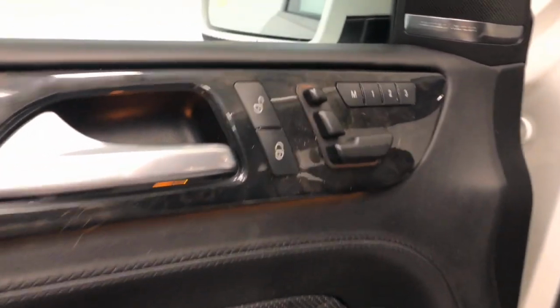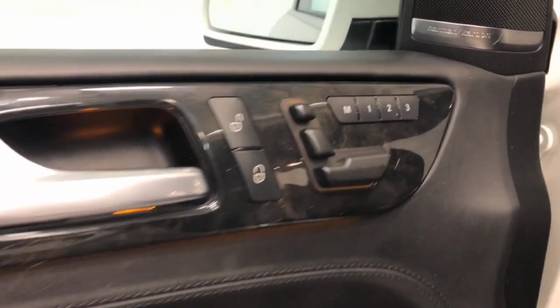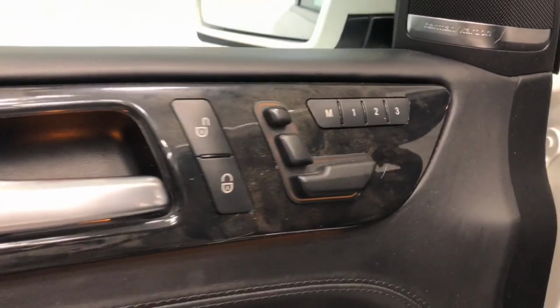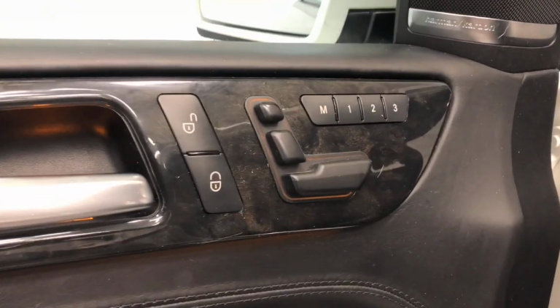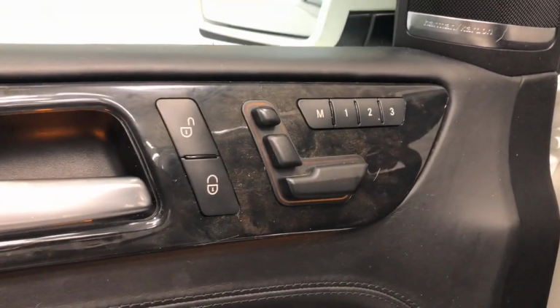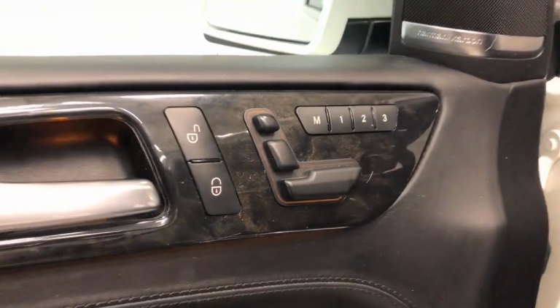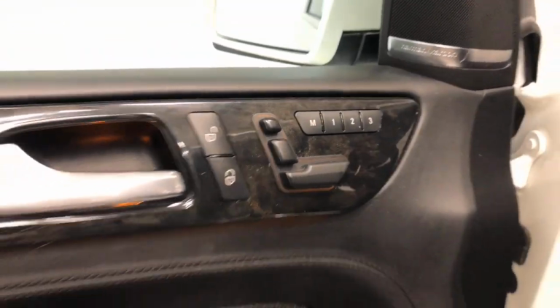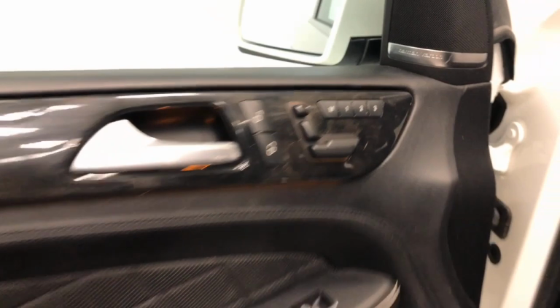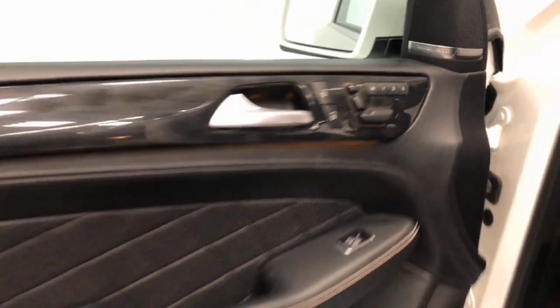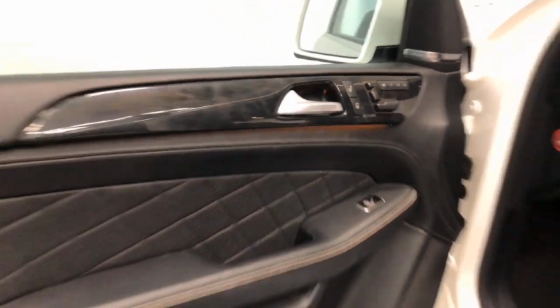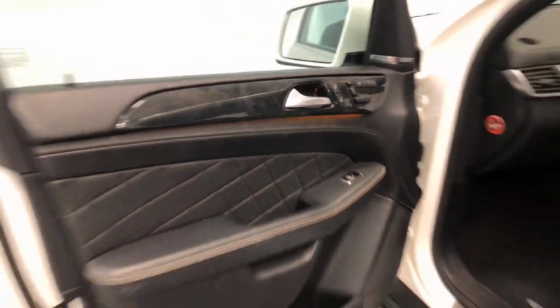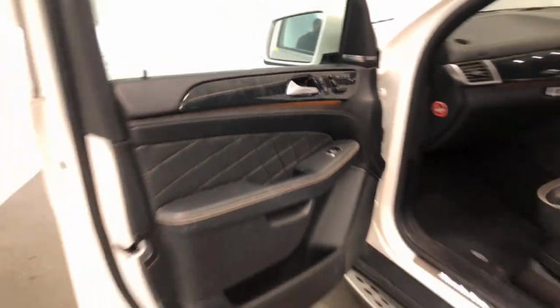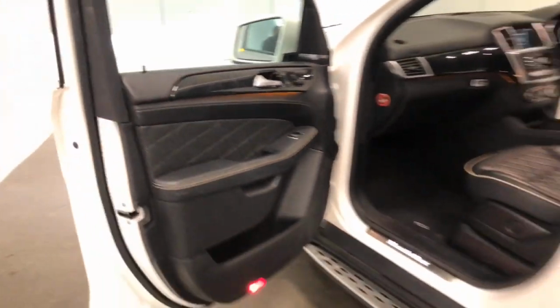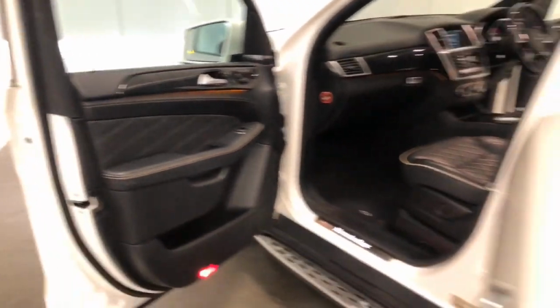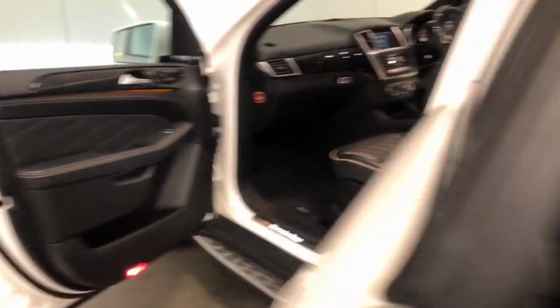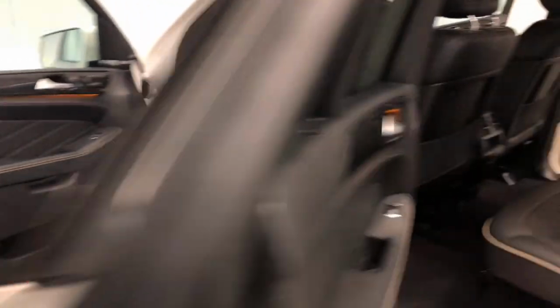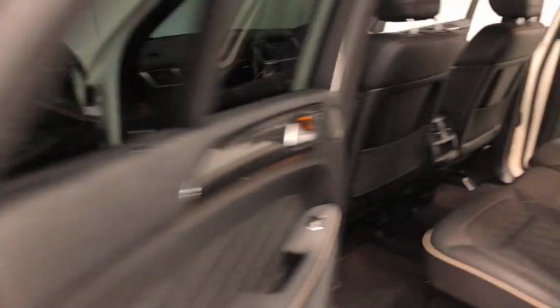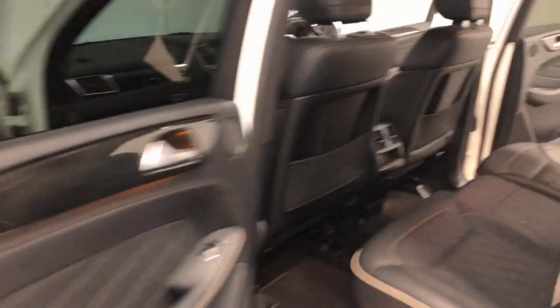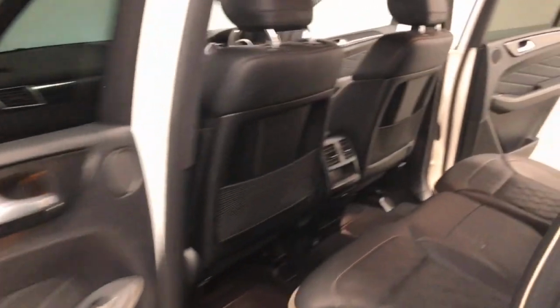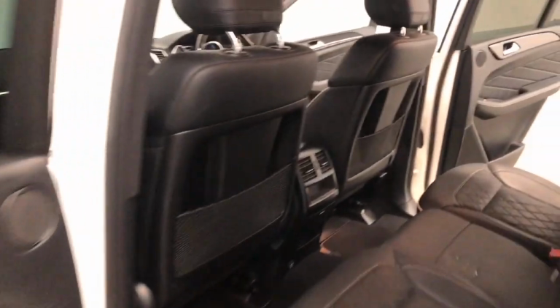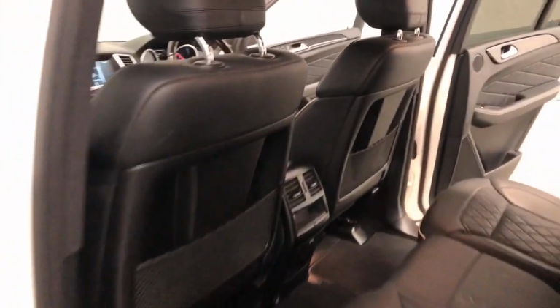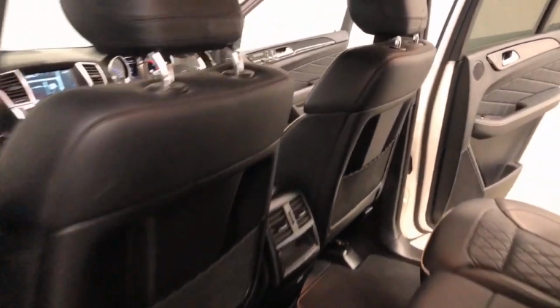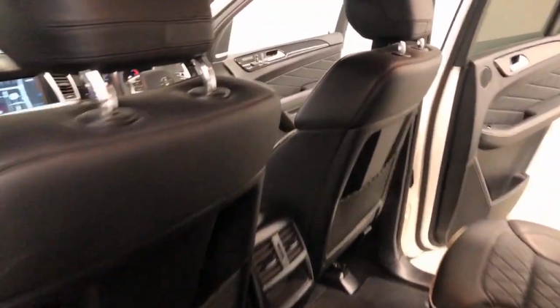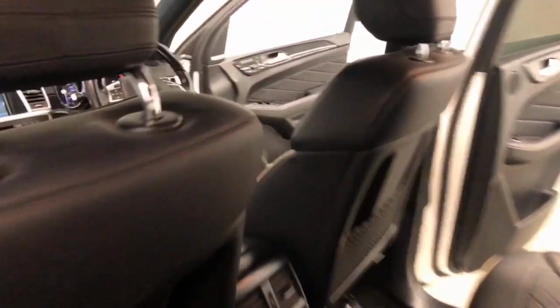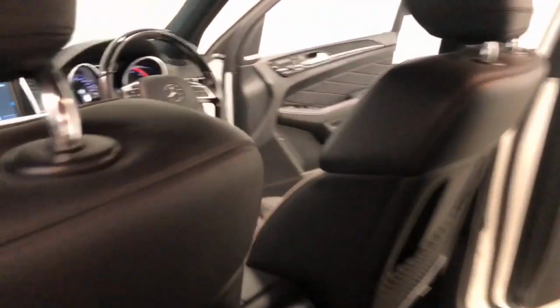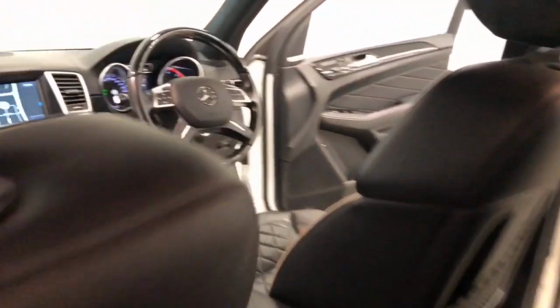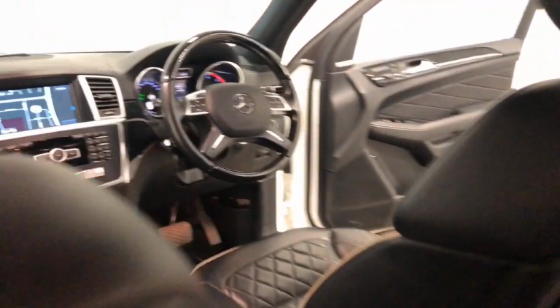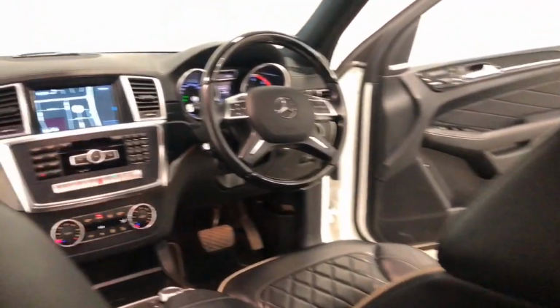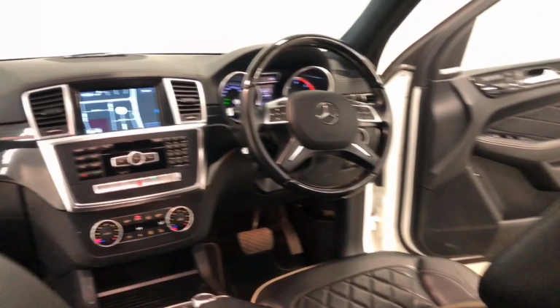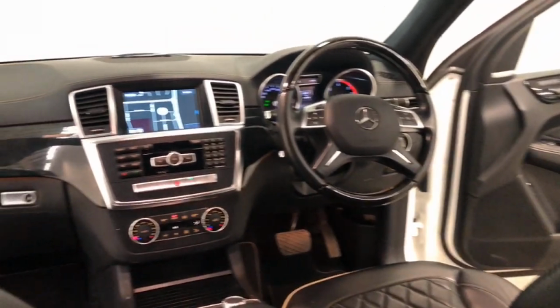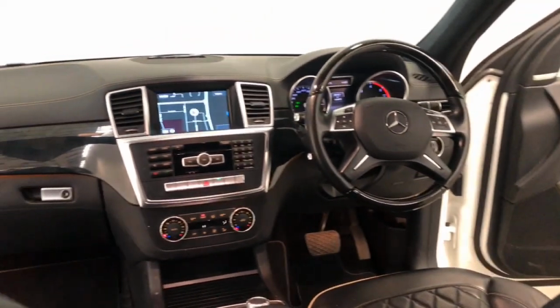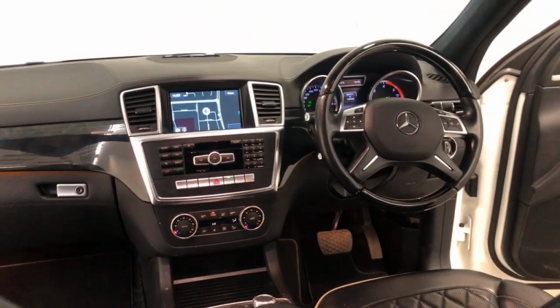It has a 93-litre fuel tank, meaning it should be able to travel 1,274 kilometres per full tank.